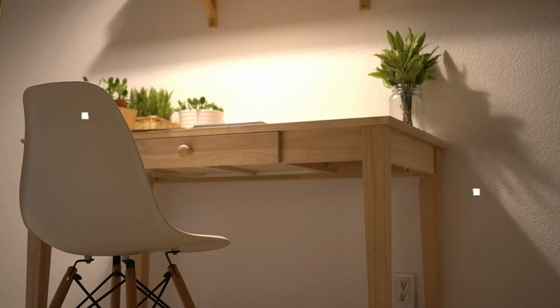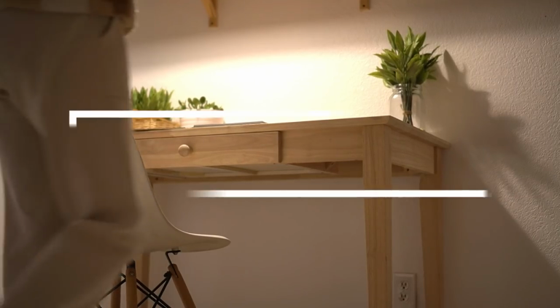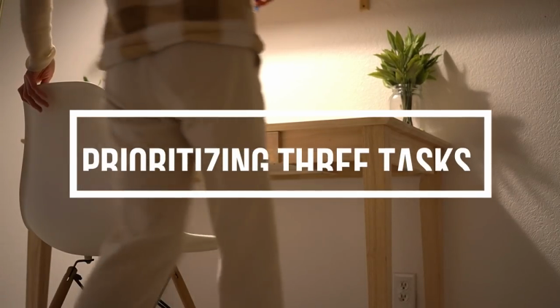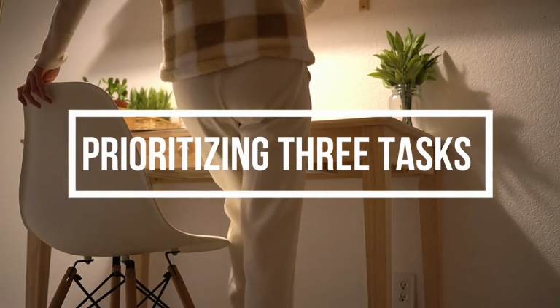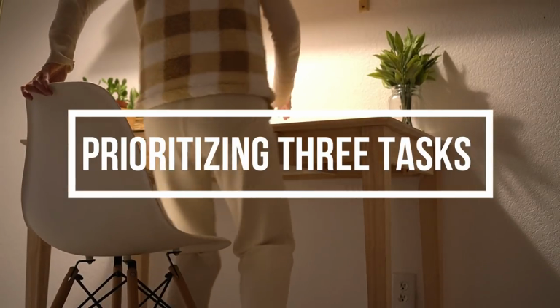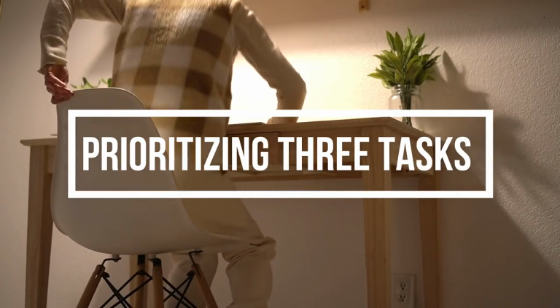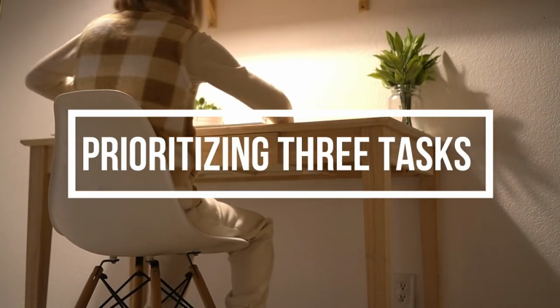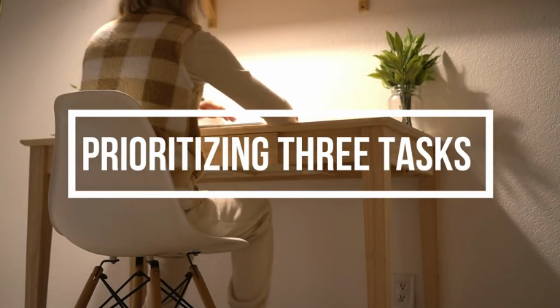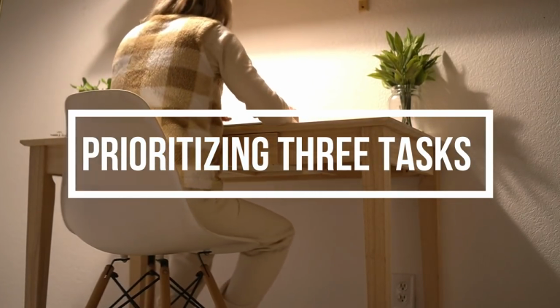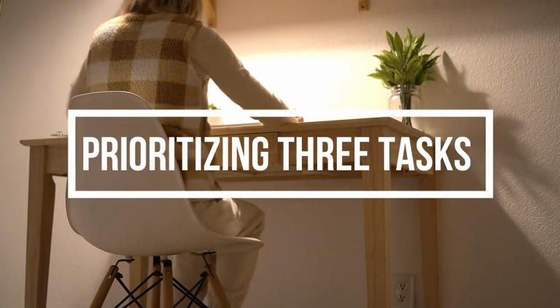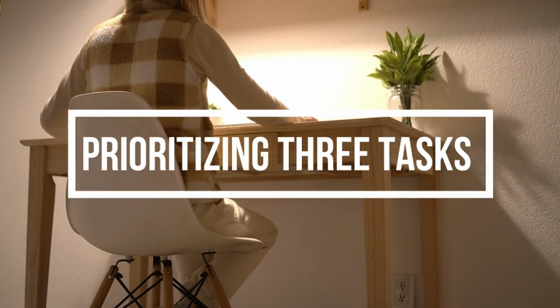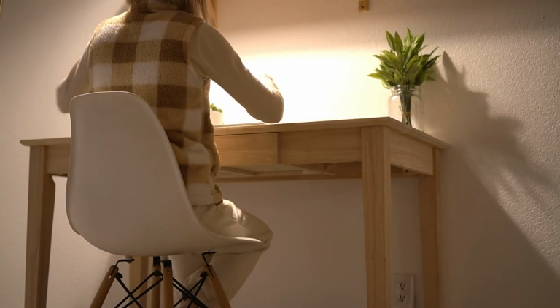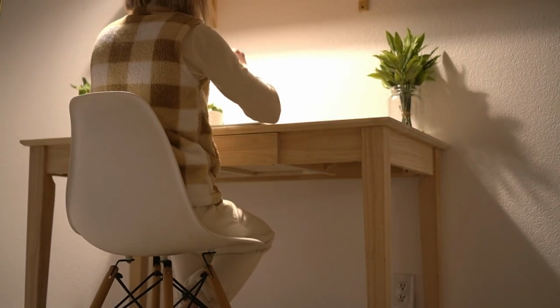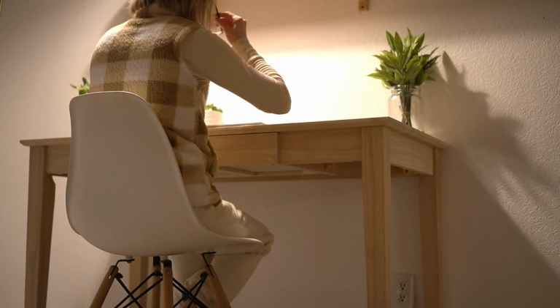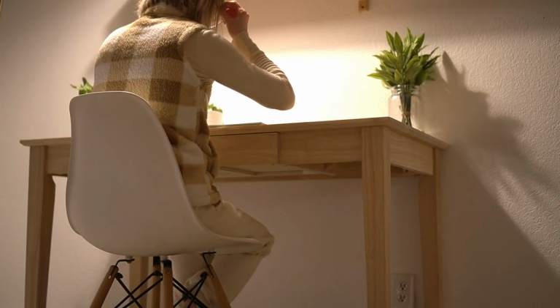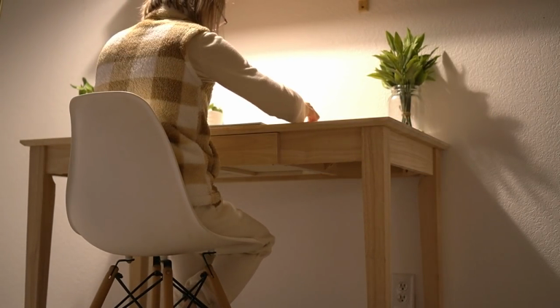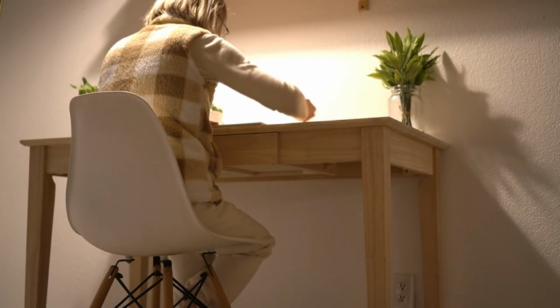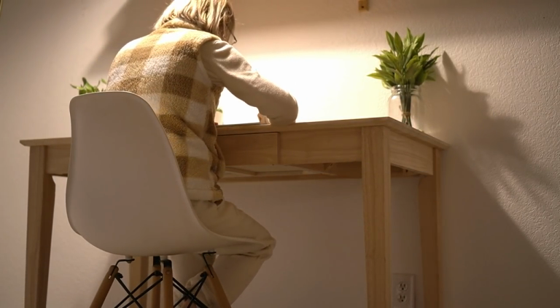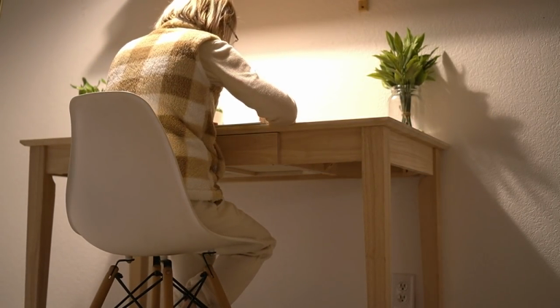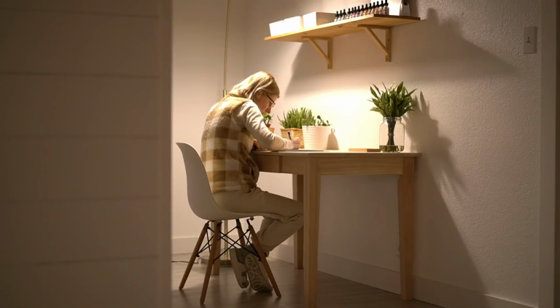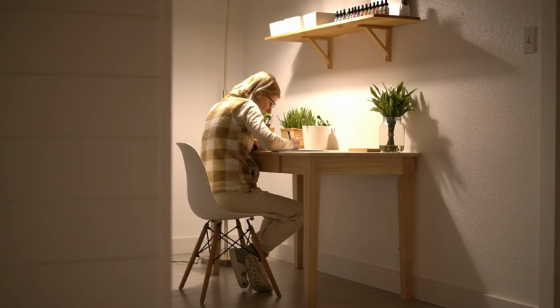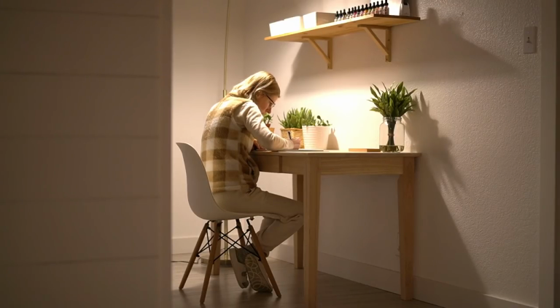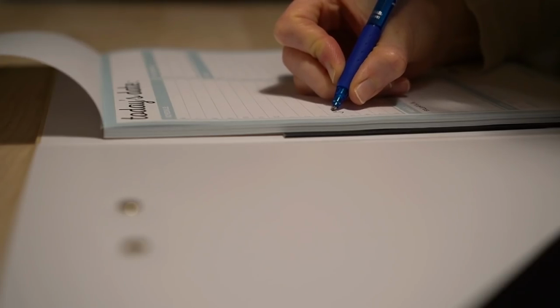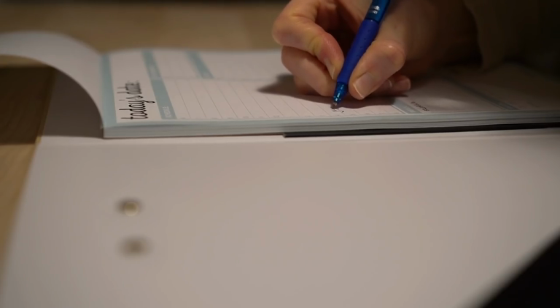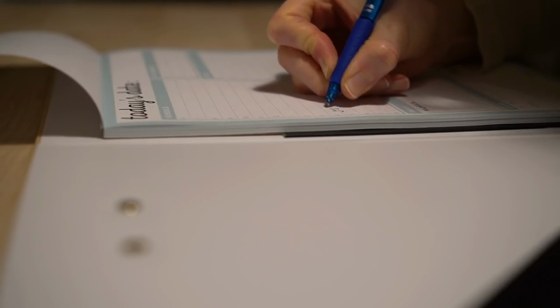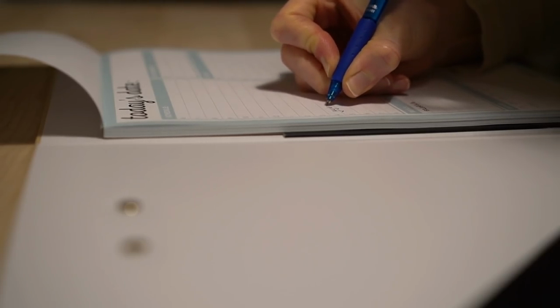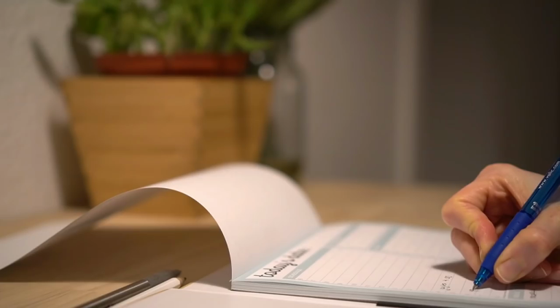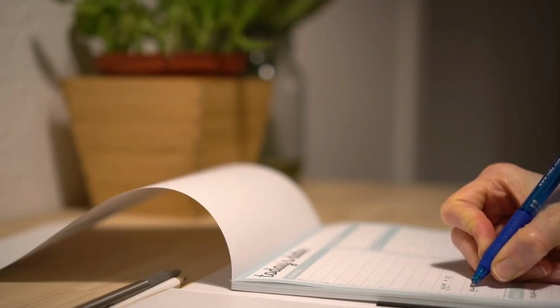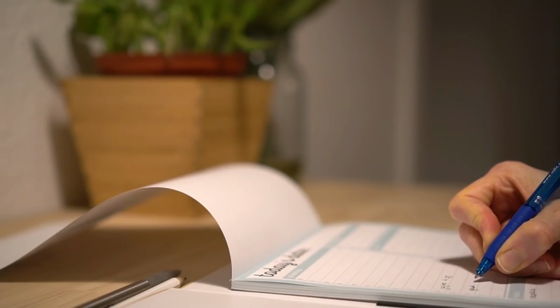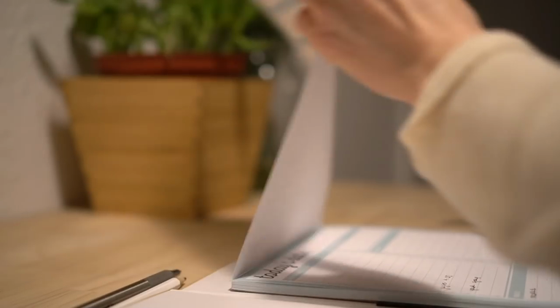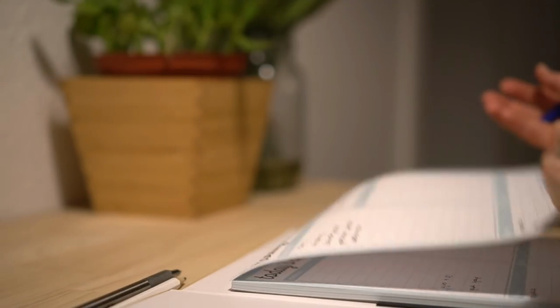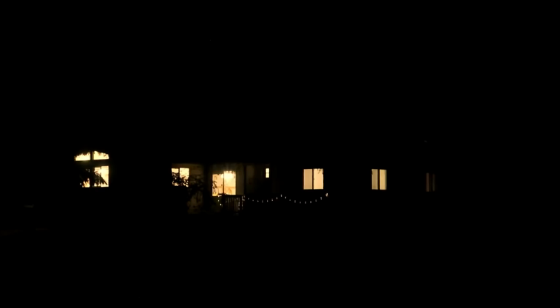Putting a little thought into what the three top priority tasks are for the next day will help me not to get distracted, and ensure I get the most important things done from my list.